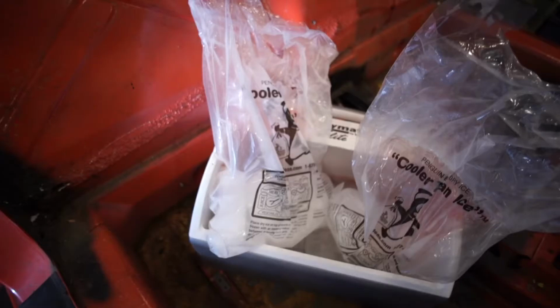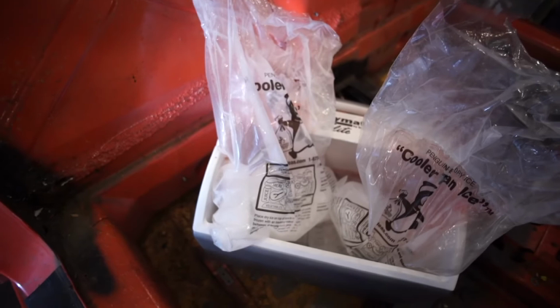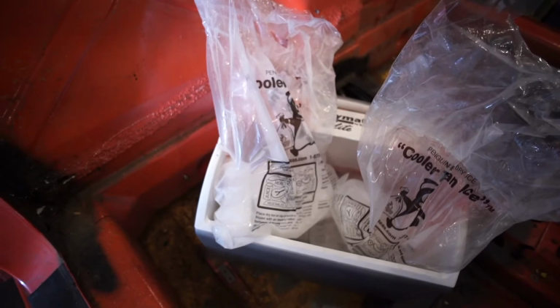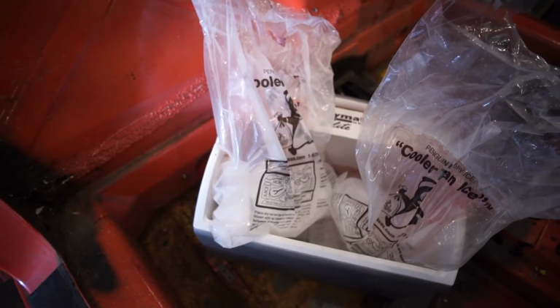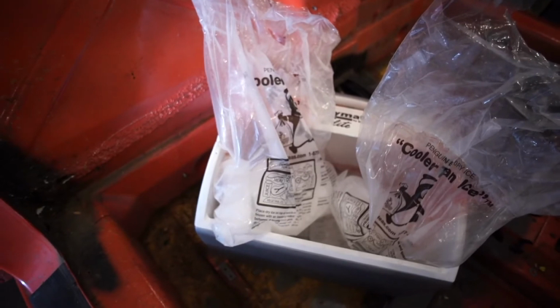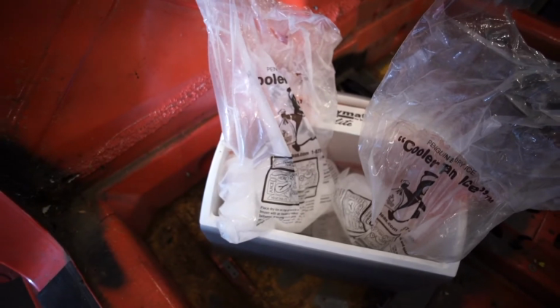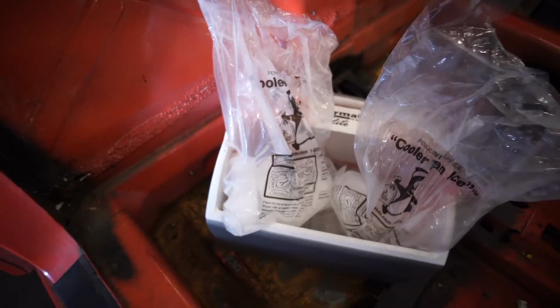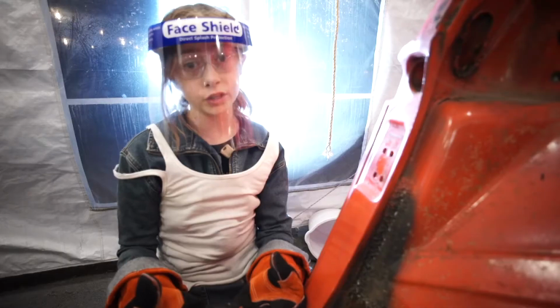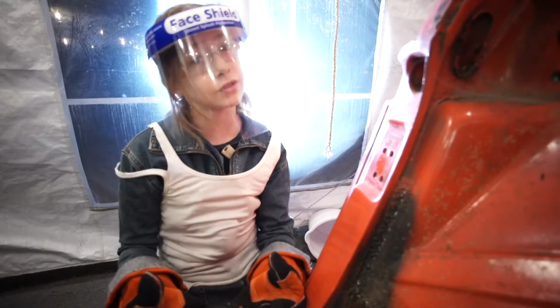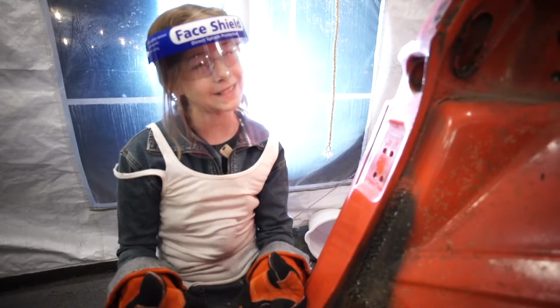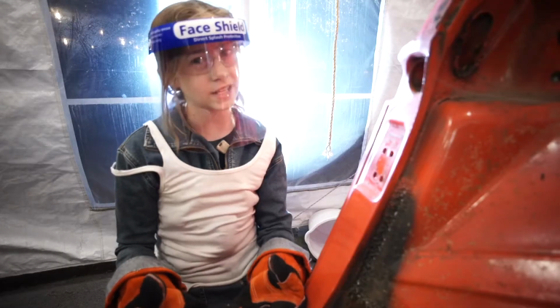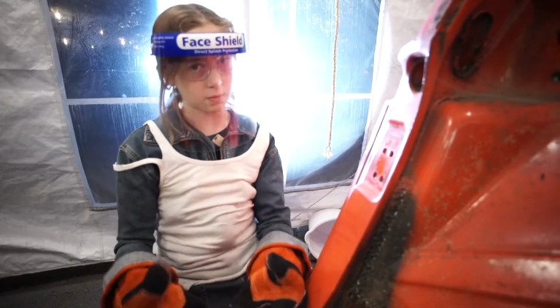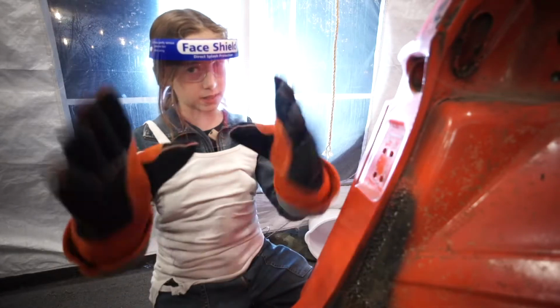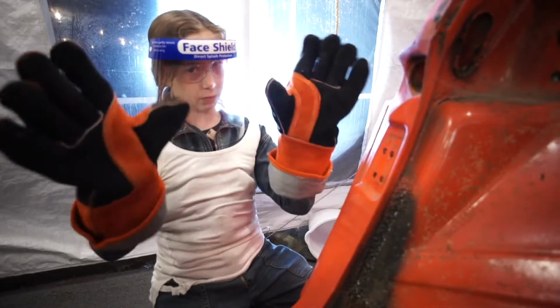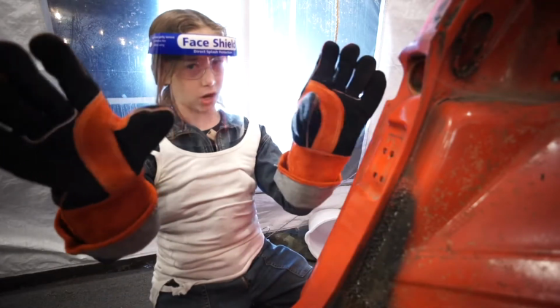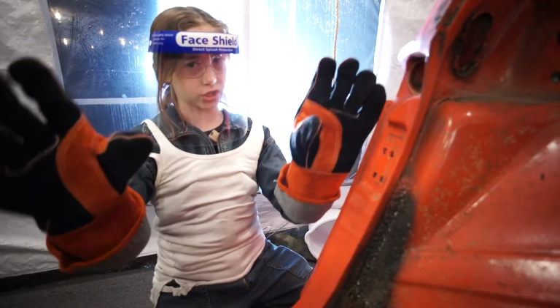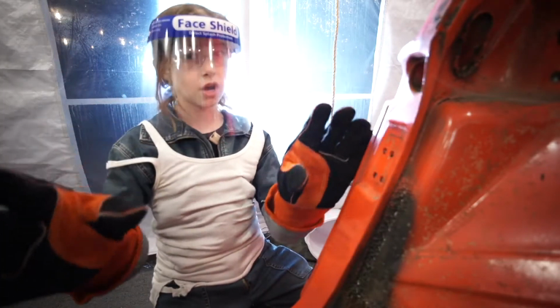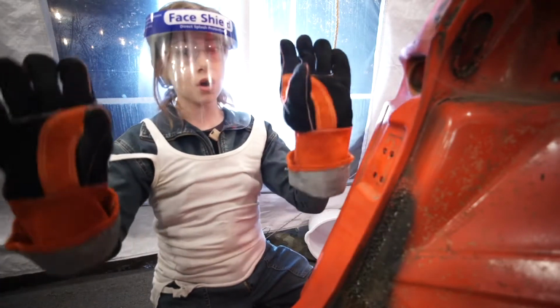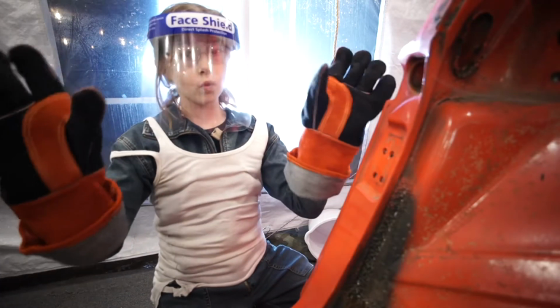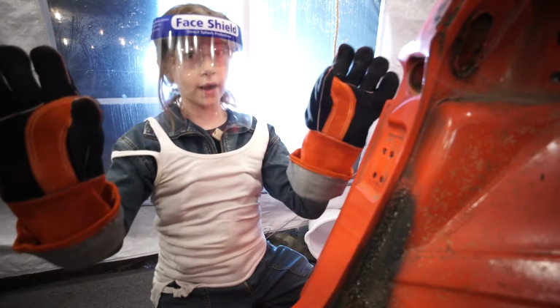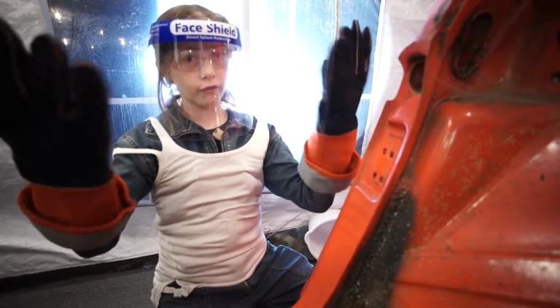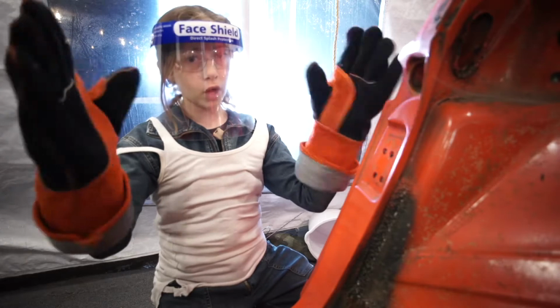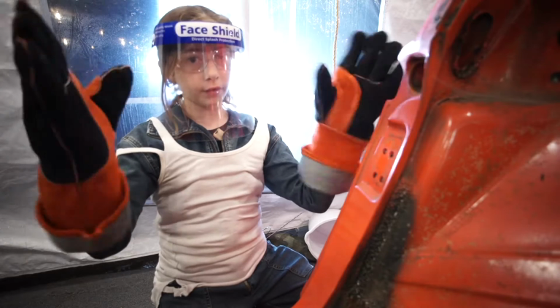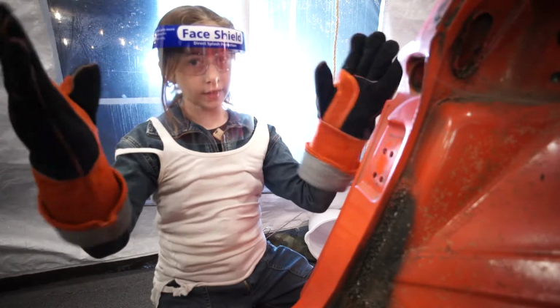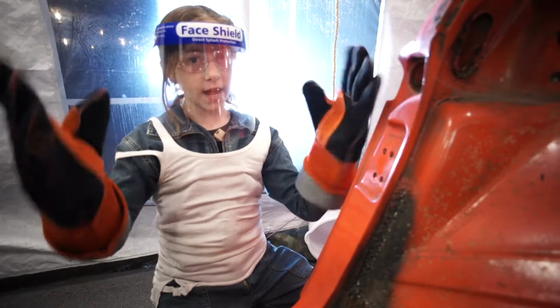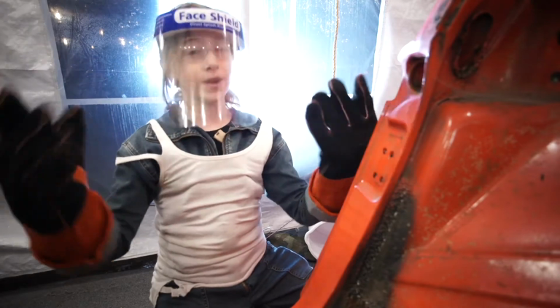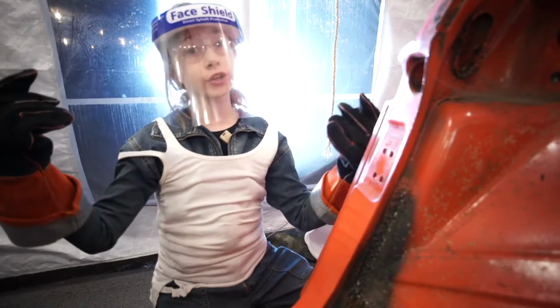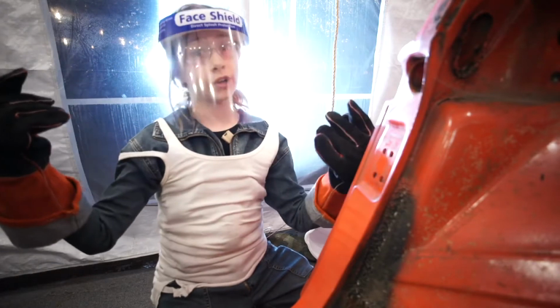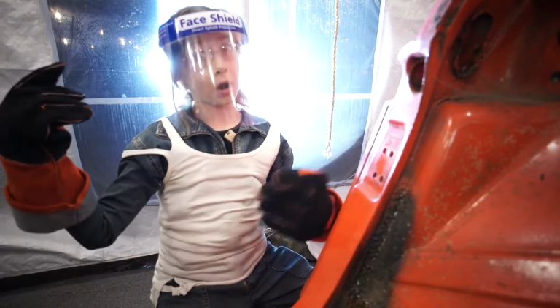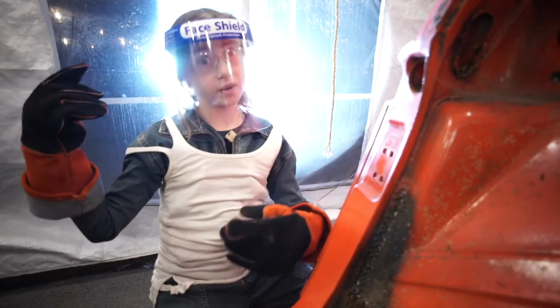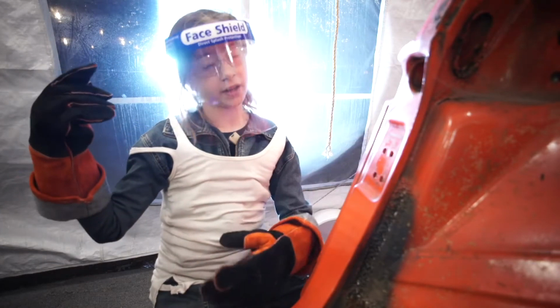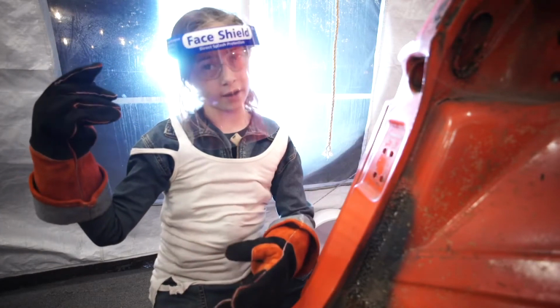Liquid nitrogen is heavier than air, so you need to take some safety precautions. Wear full coverings and make sure you're in a well-ventilated area.